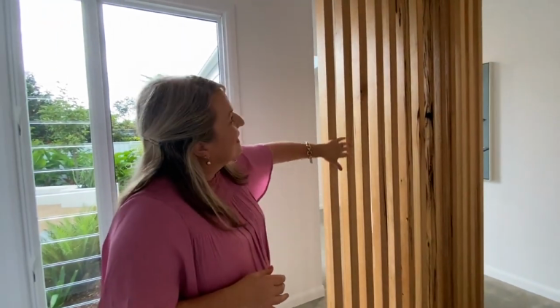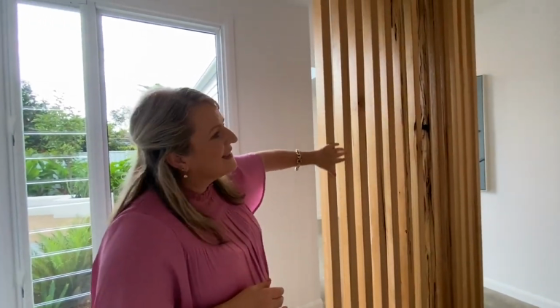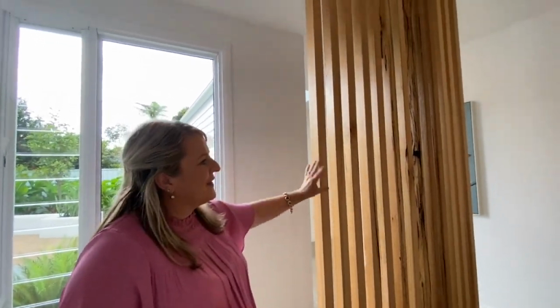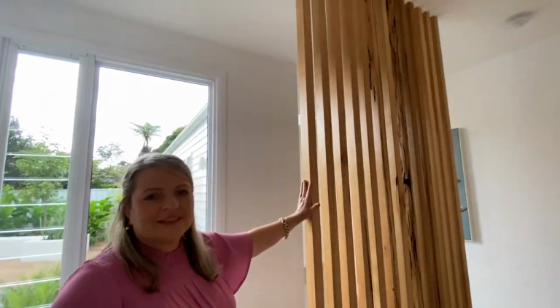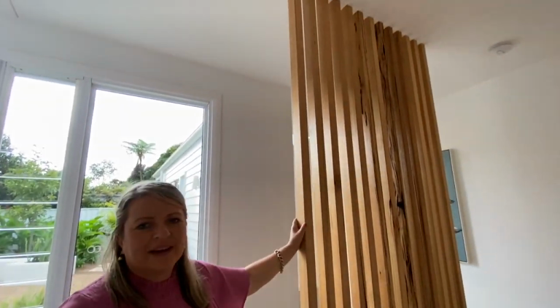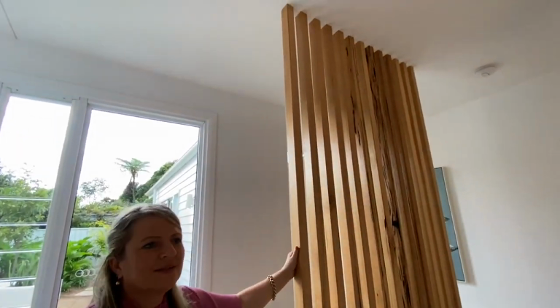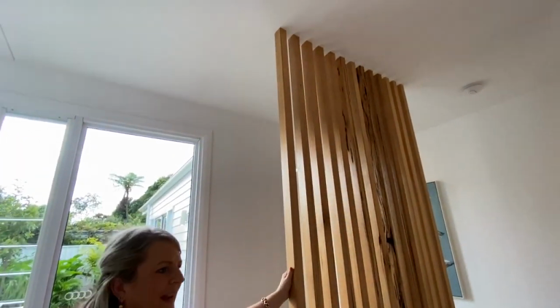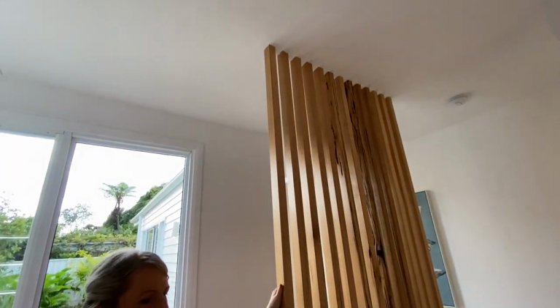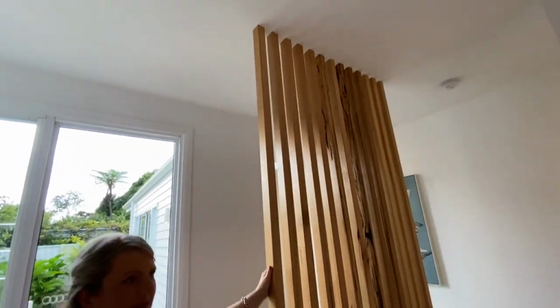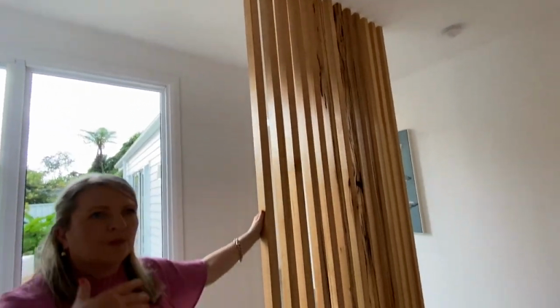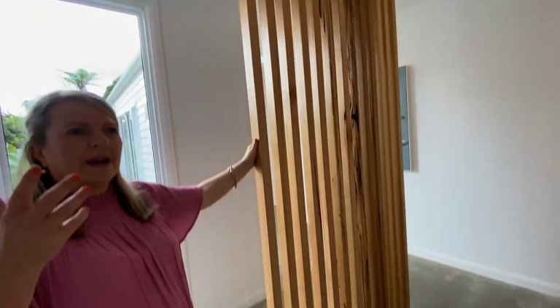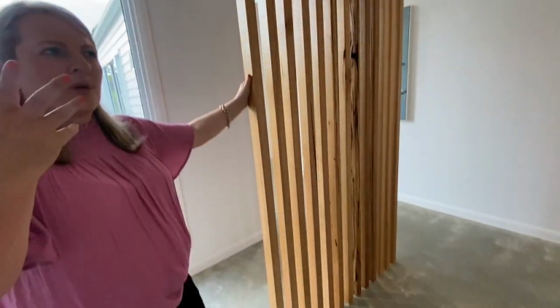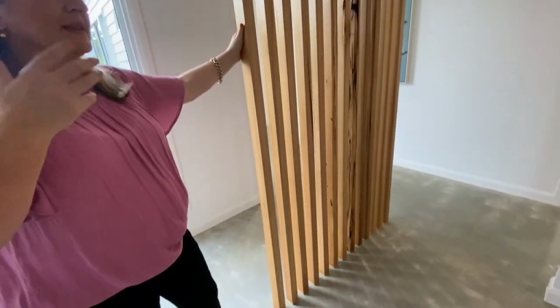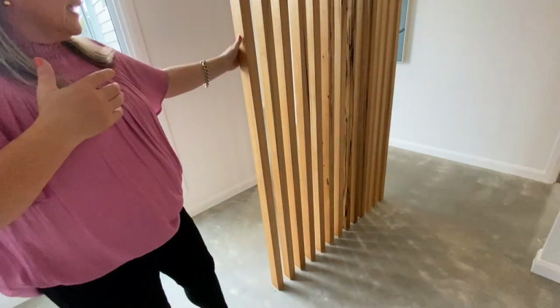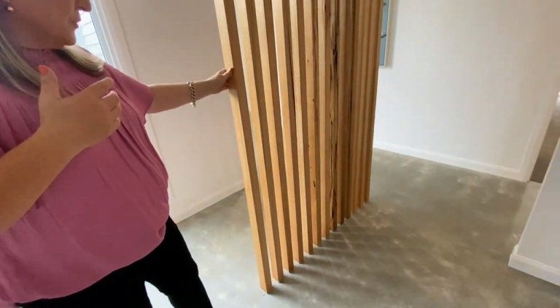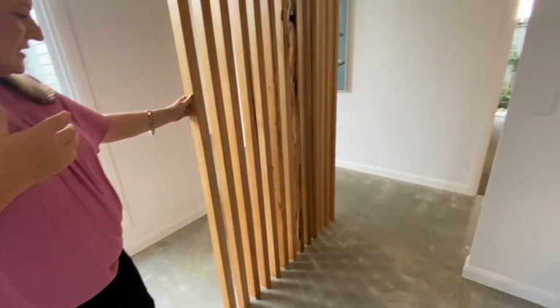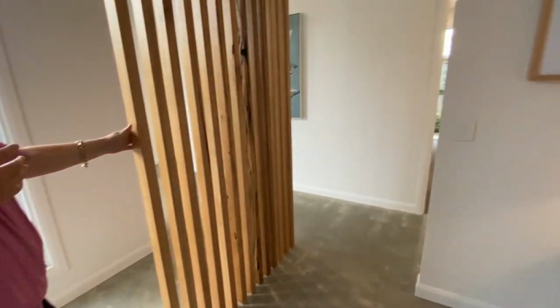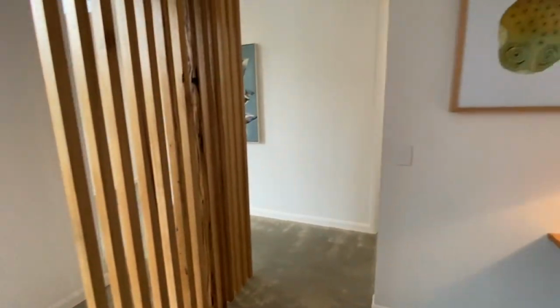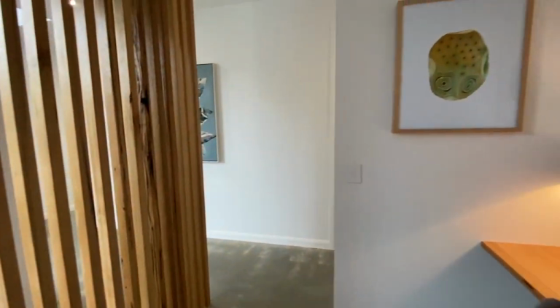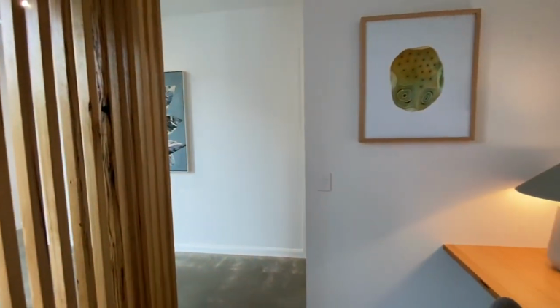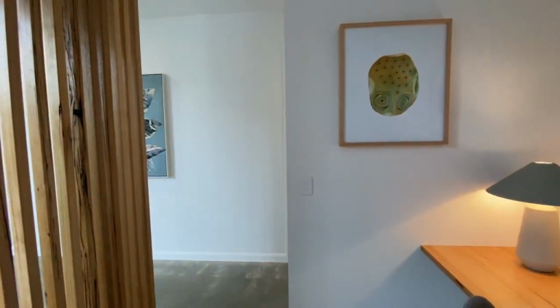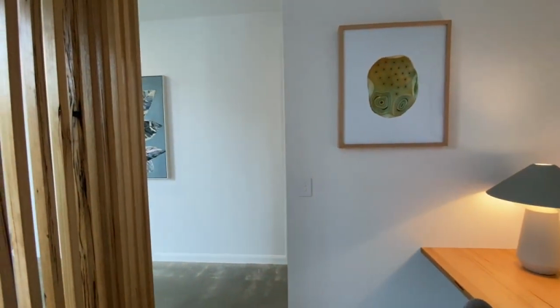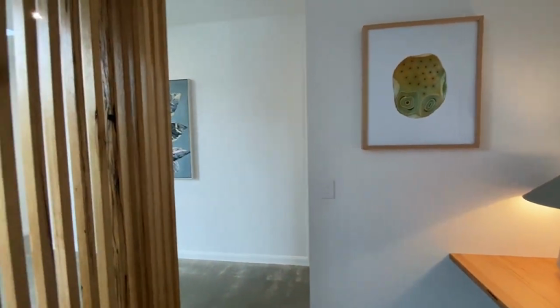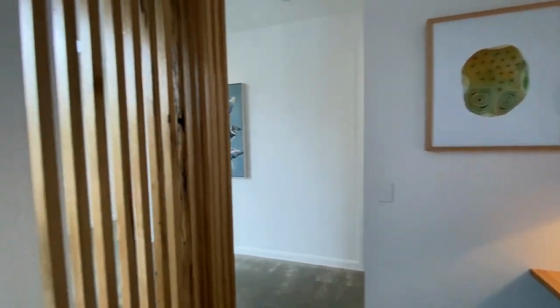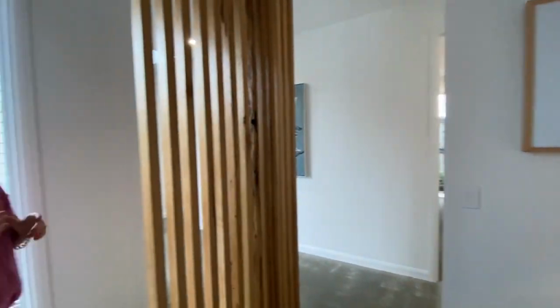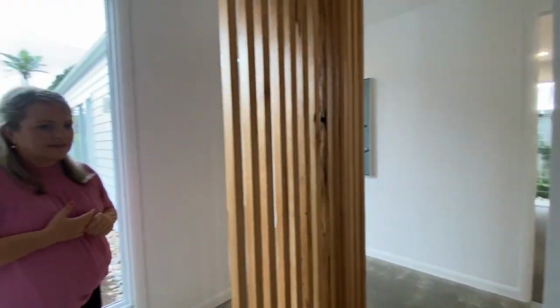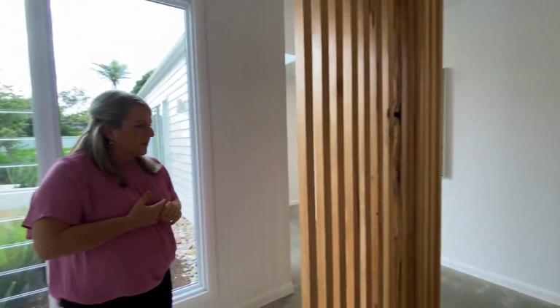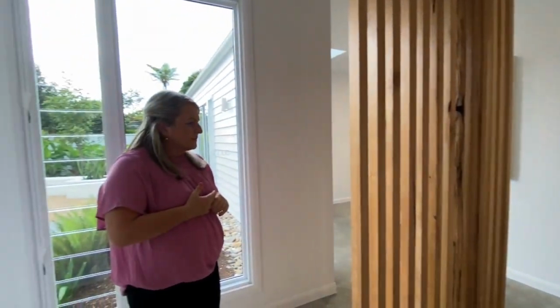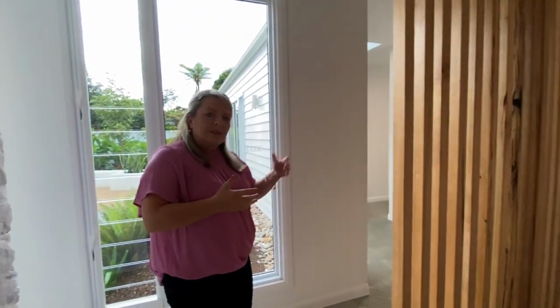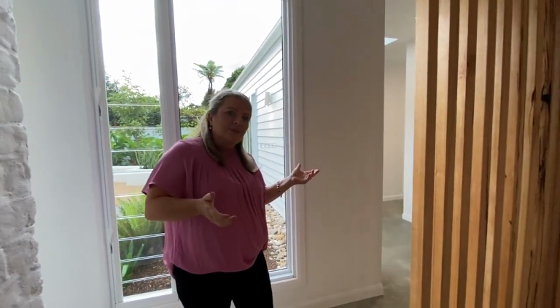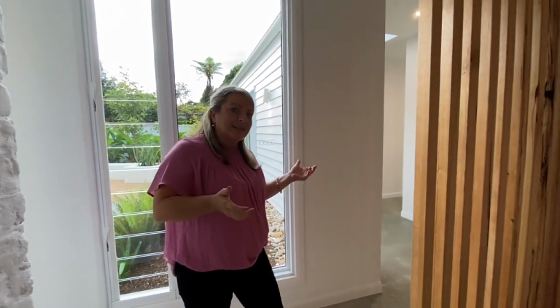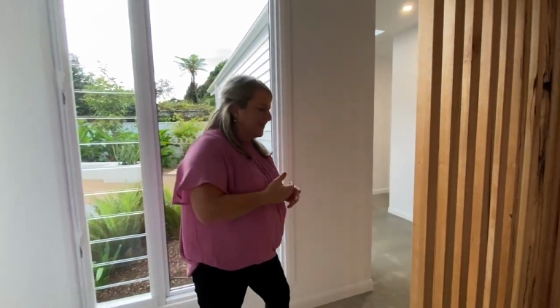I just love how they've got that screen there. It complements all the white and brightness, and this beautiful timber screen adds a bit of privacy as well. Let's have a look at the master bedroom.